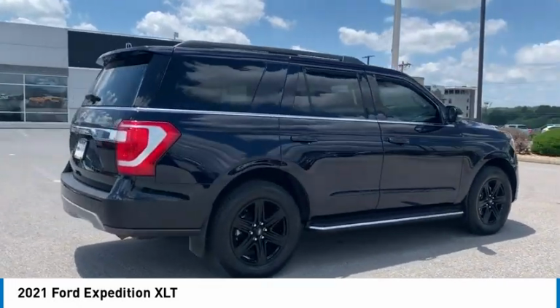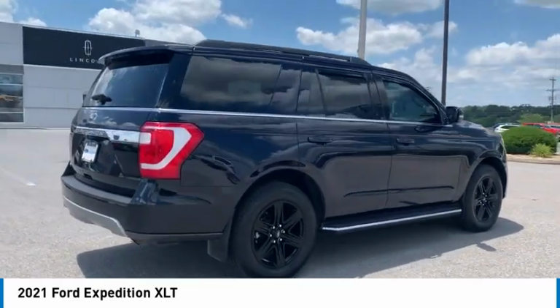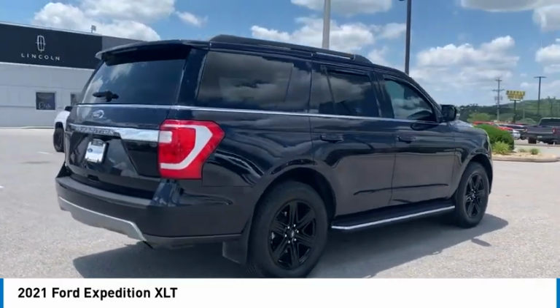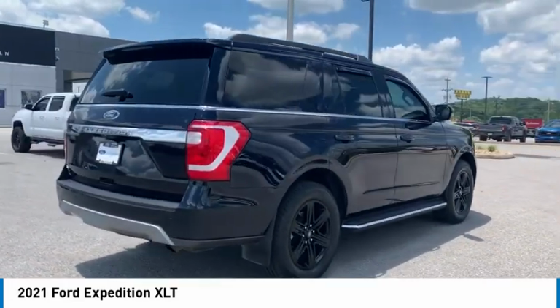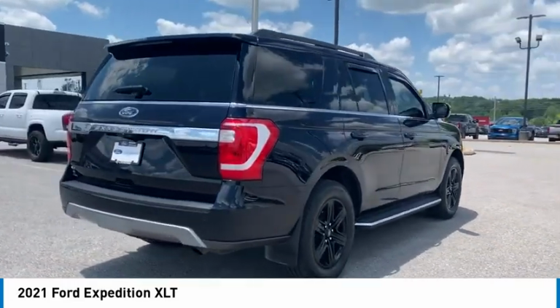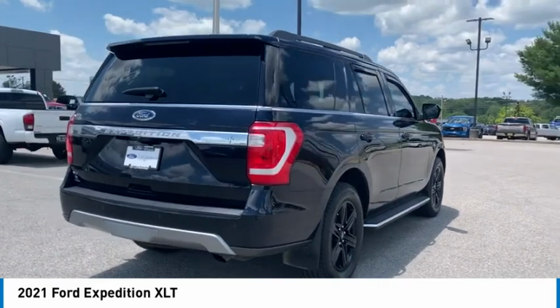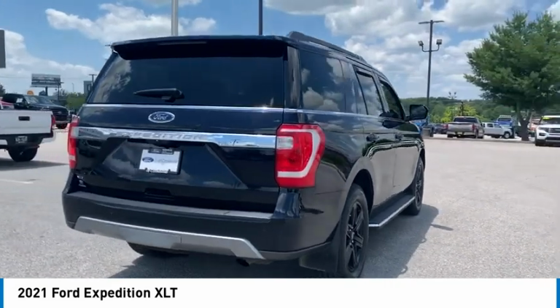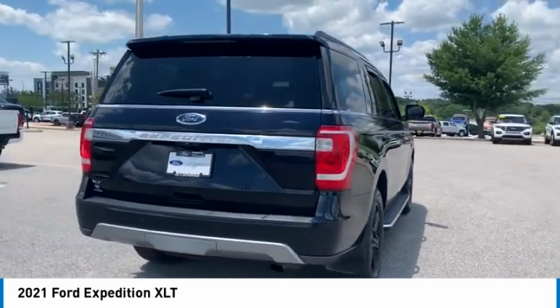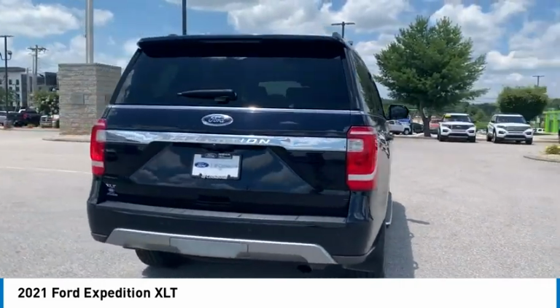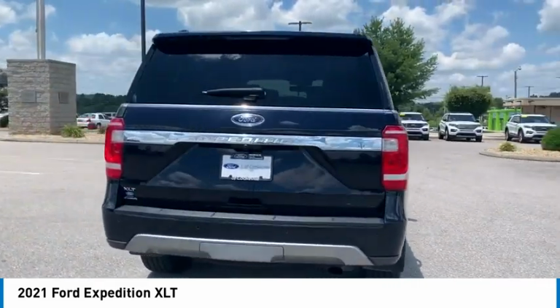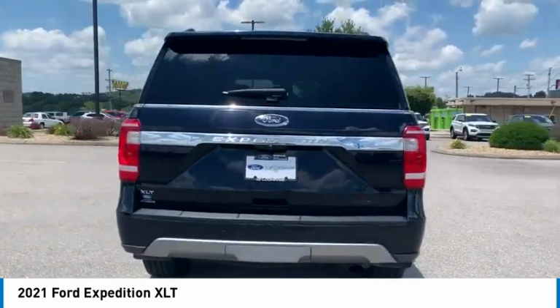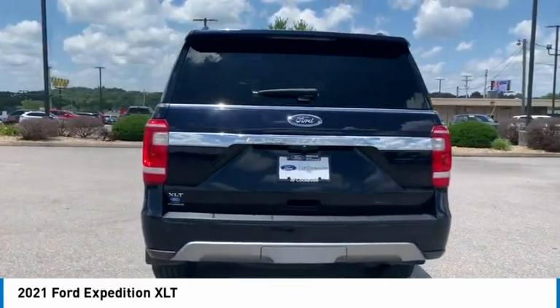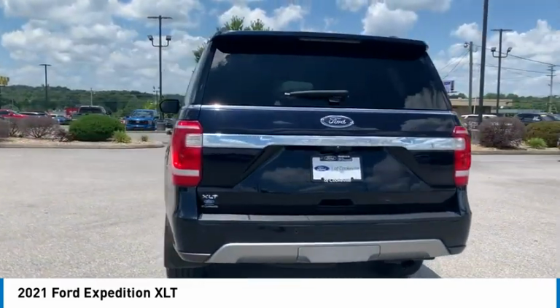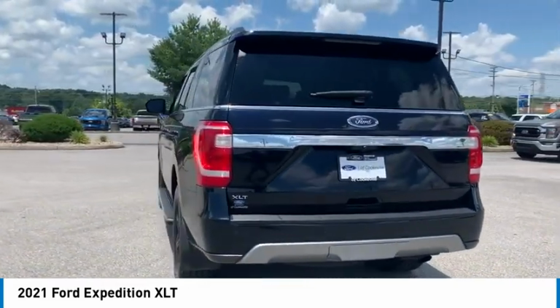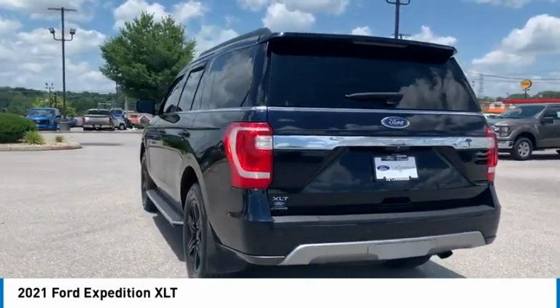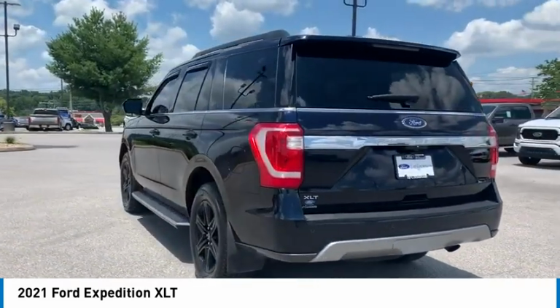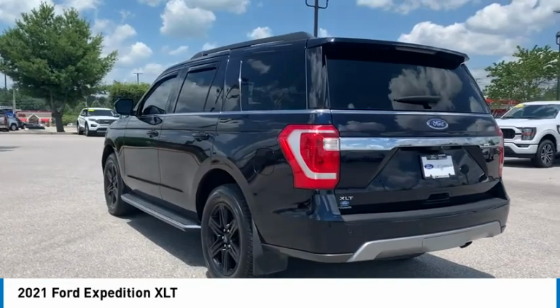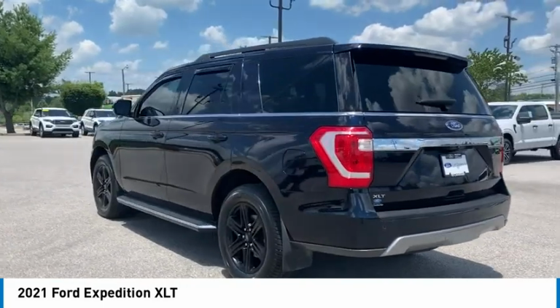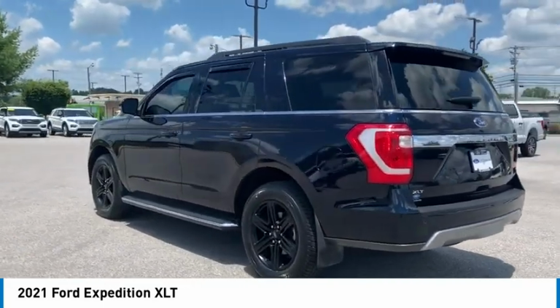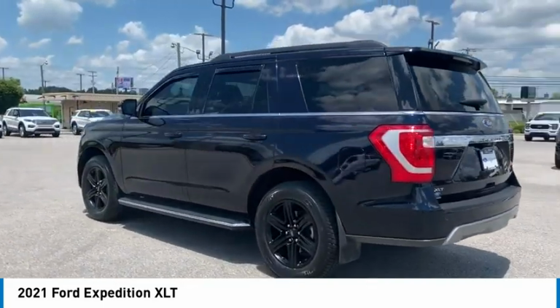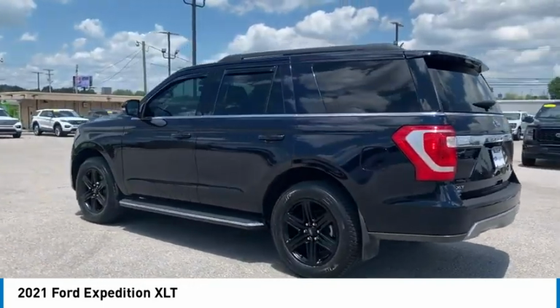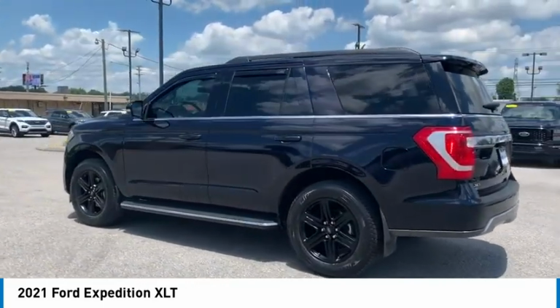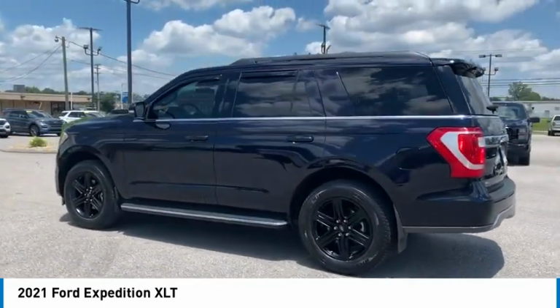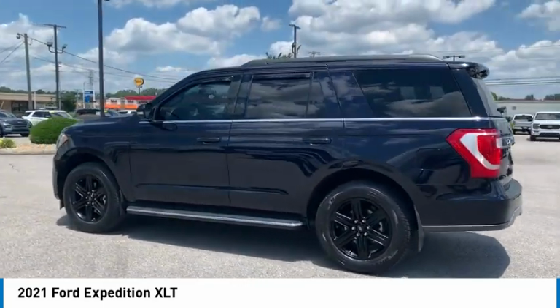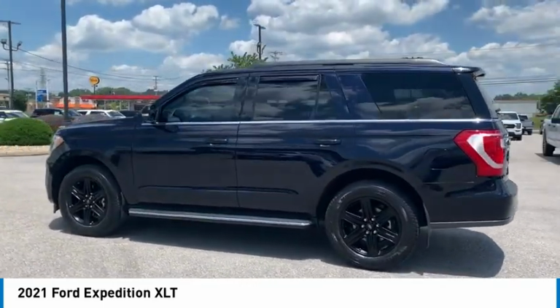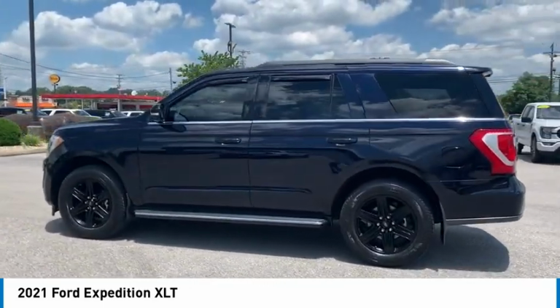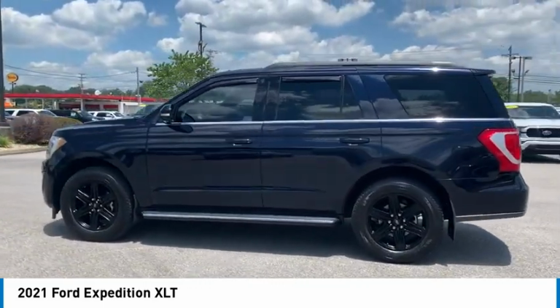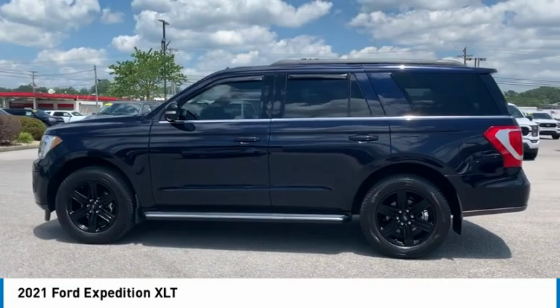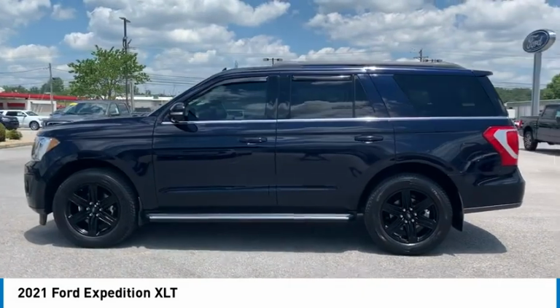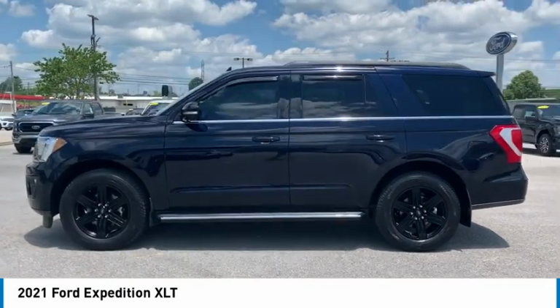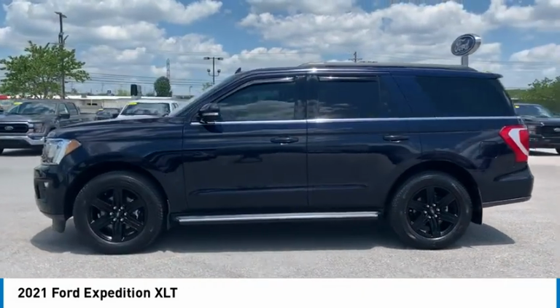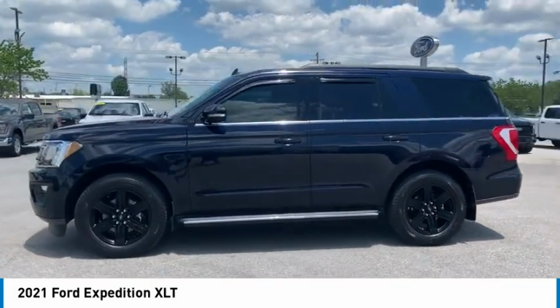Here are some of this vehicle's great options: towing package, aluminum wheels, running boards, heated side mirrors, traction control, daytime running lights, remote keyless entry, fog lights, headlights auto off, mirror memory.